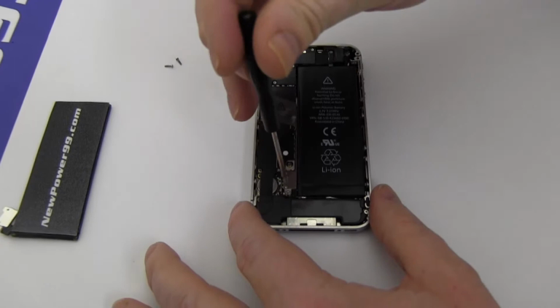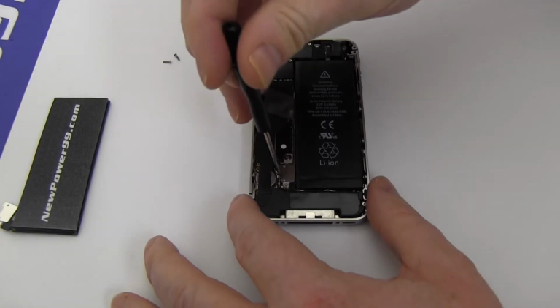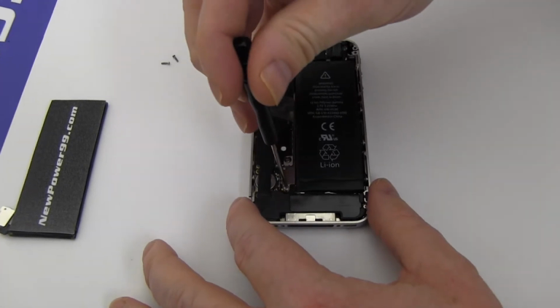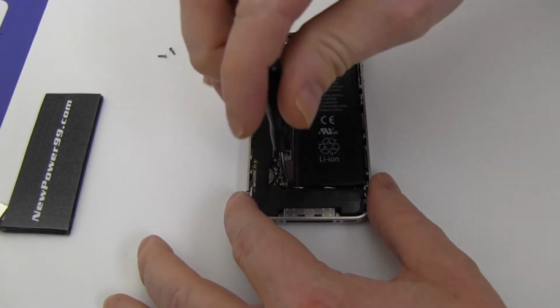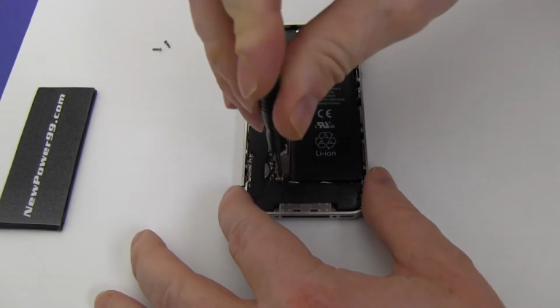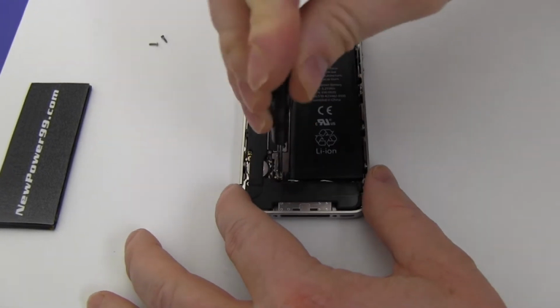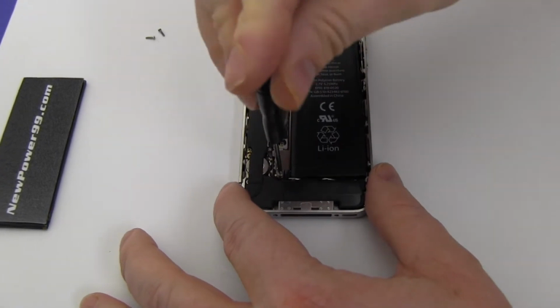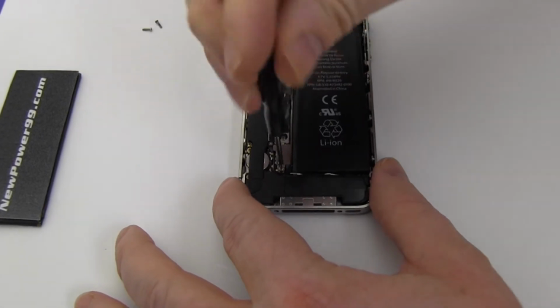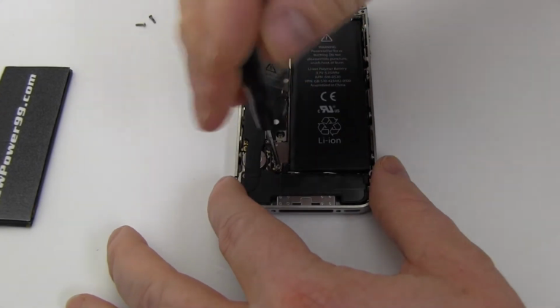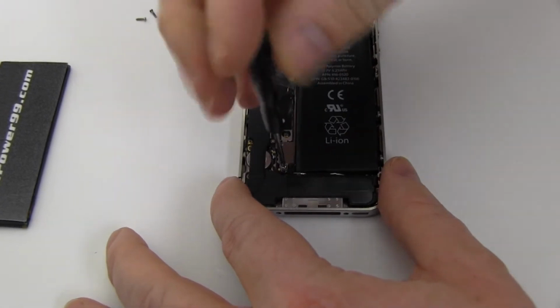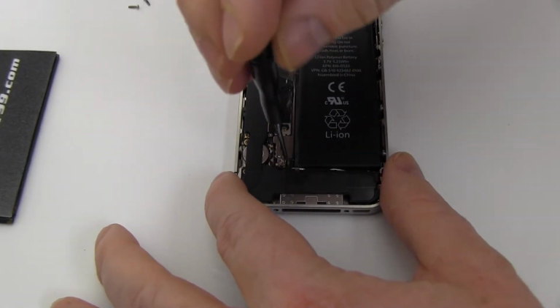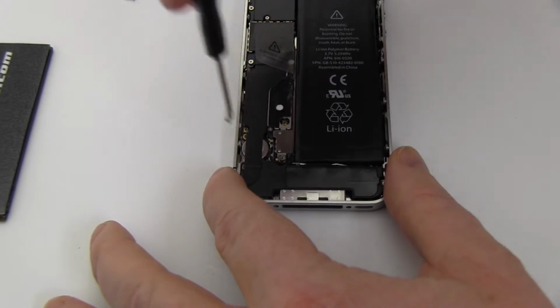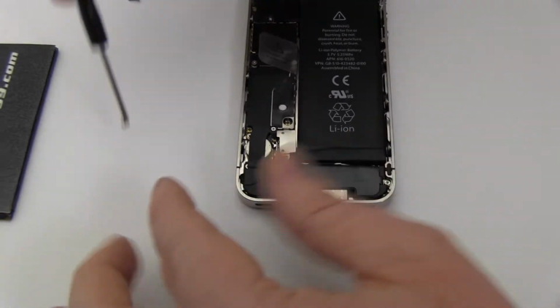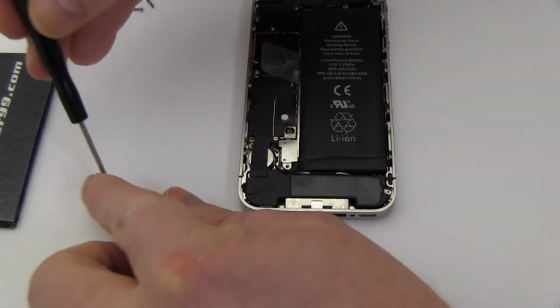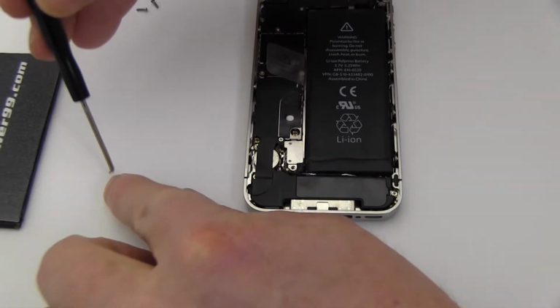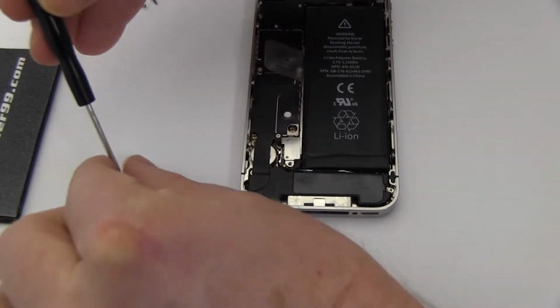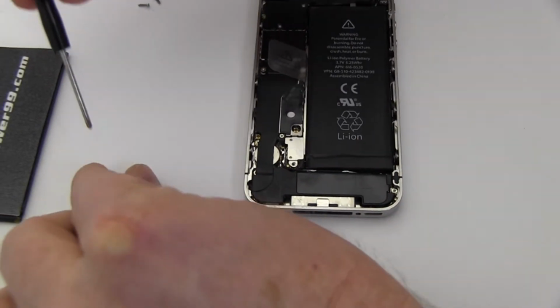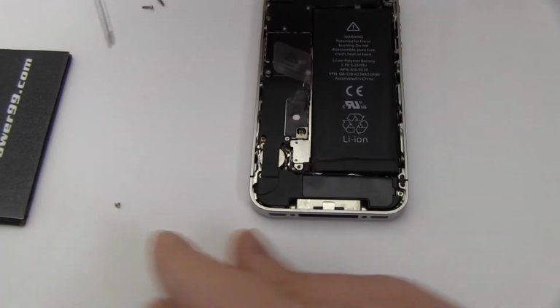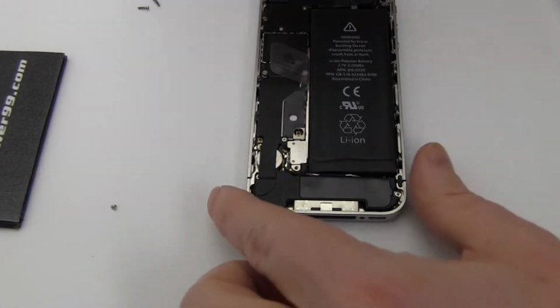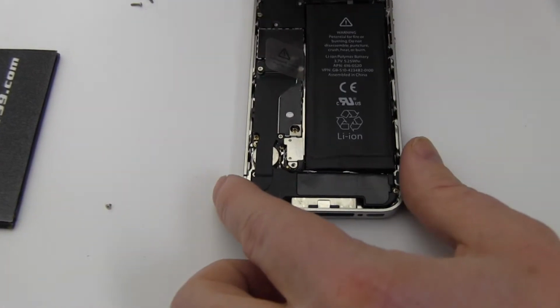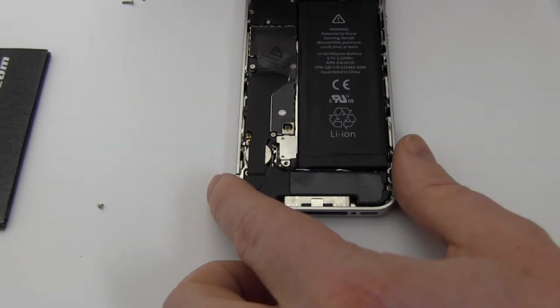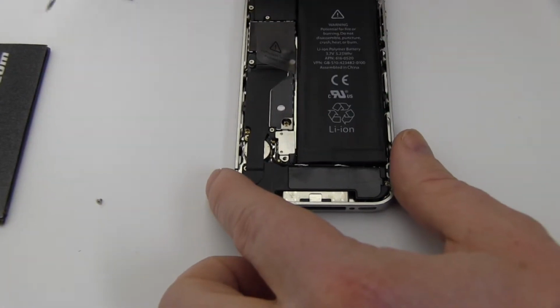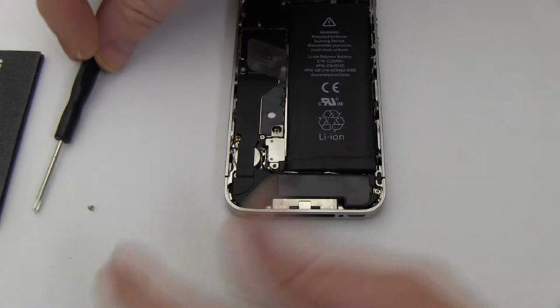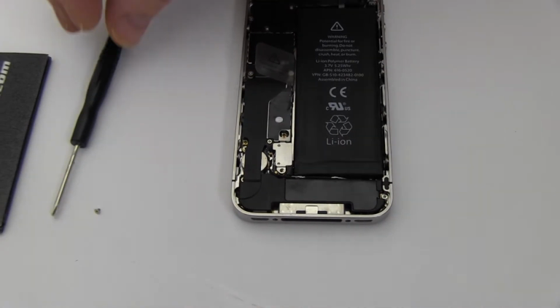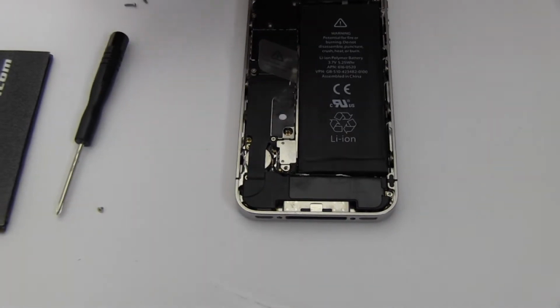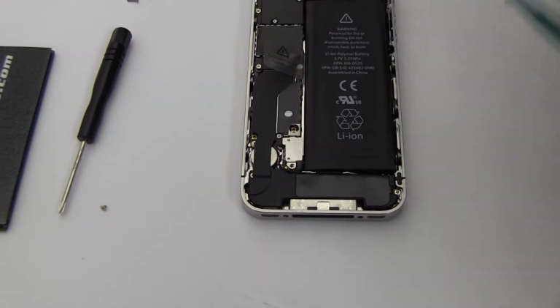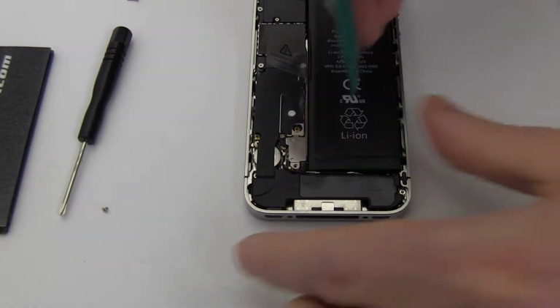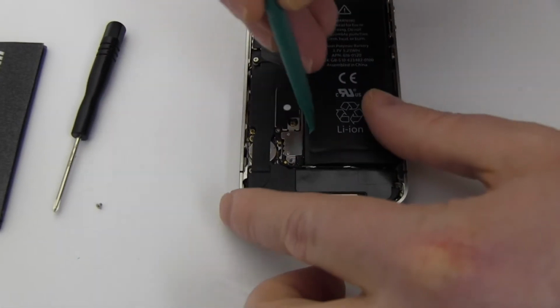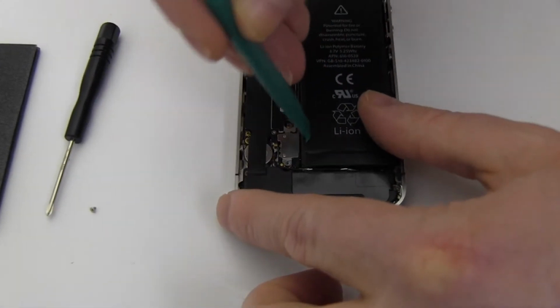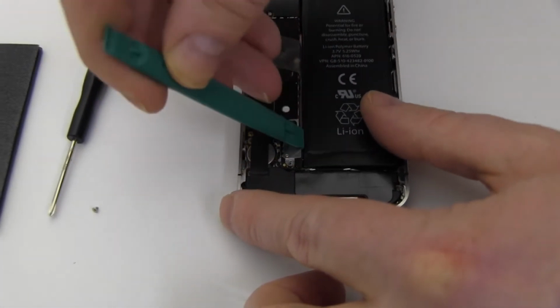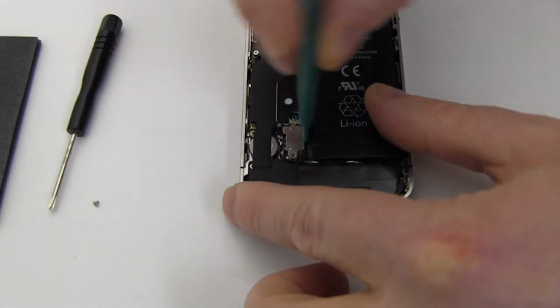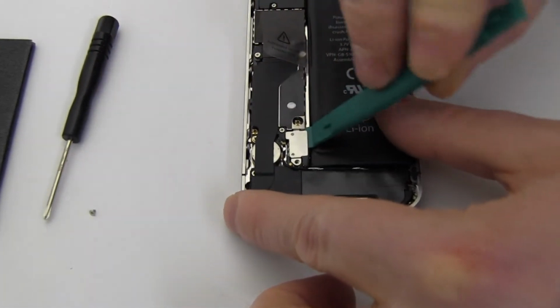Remove the screw securing the battery connector. Disconnect the original battery.